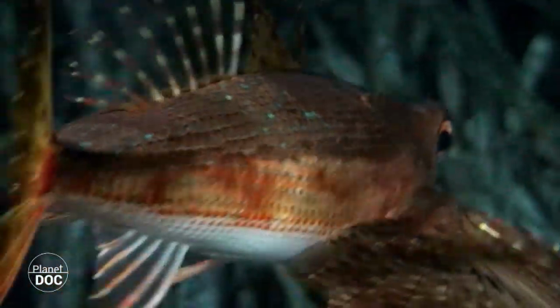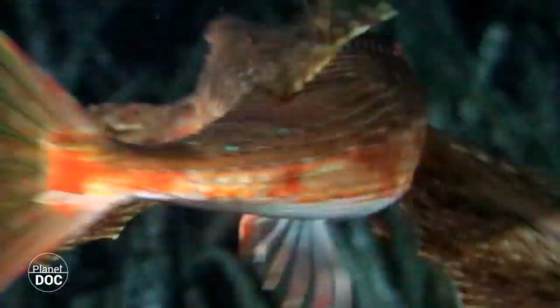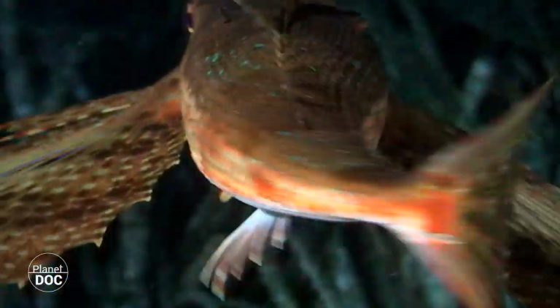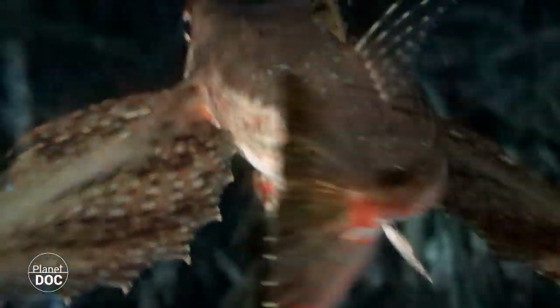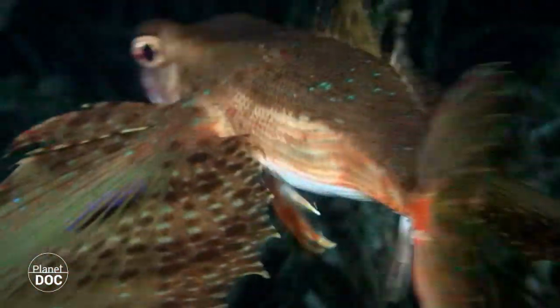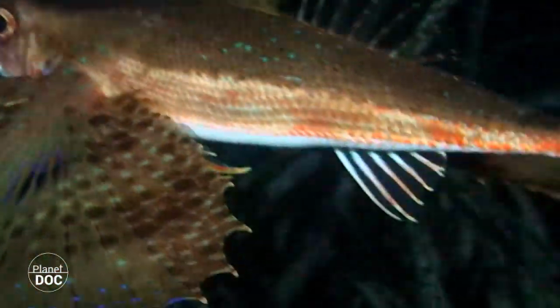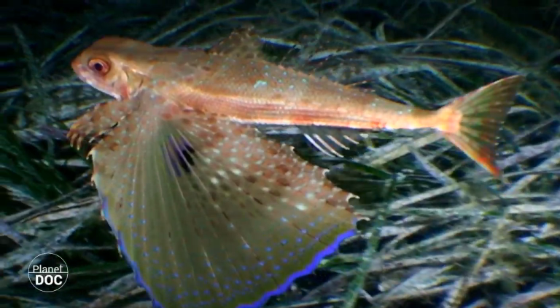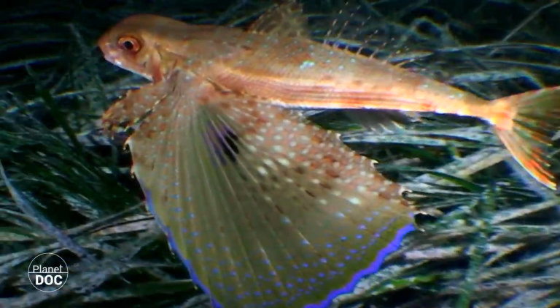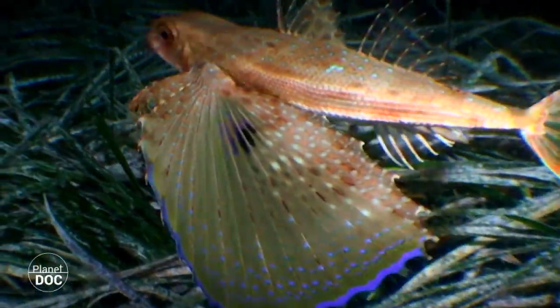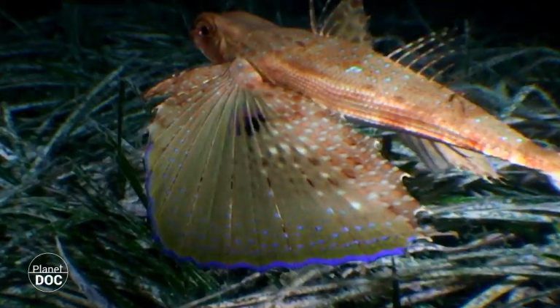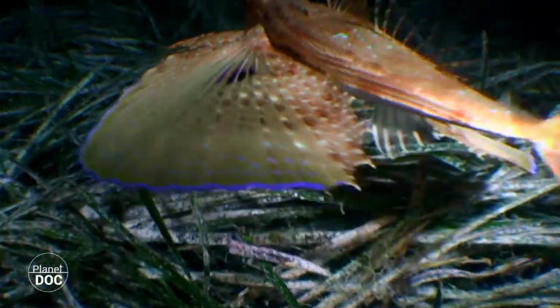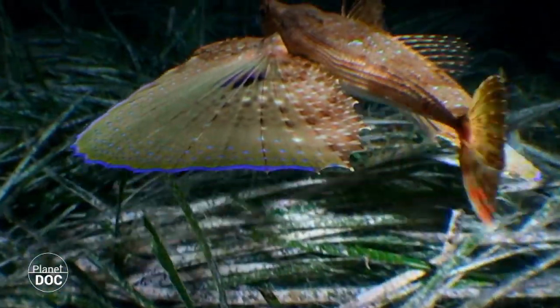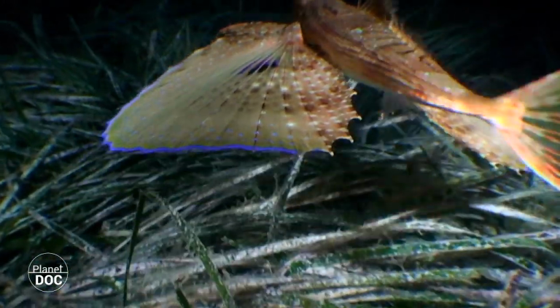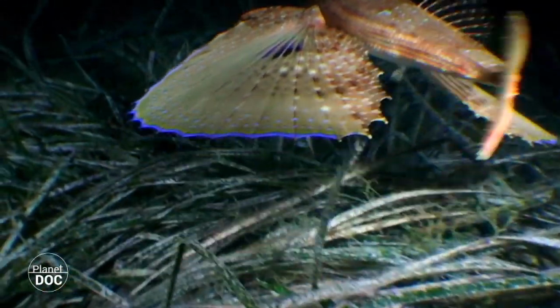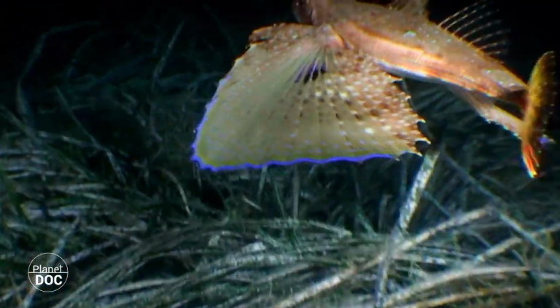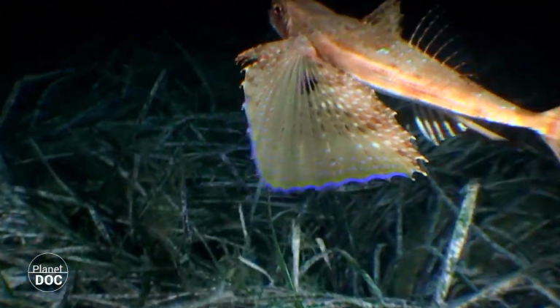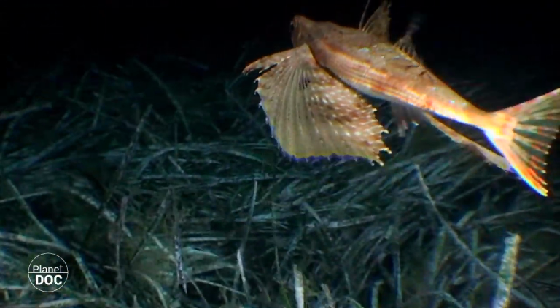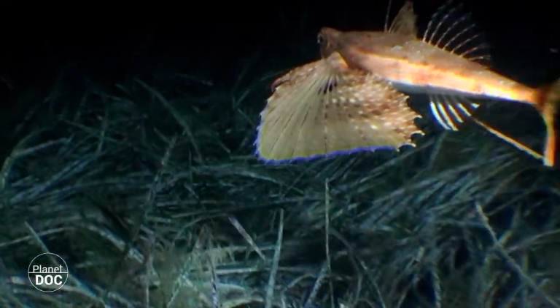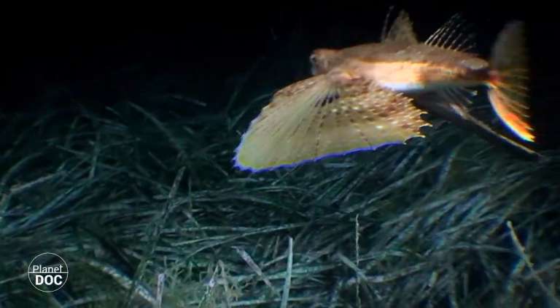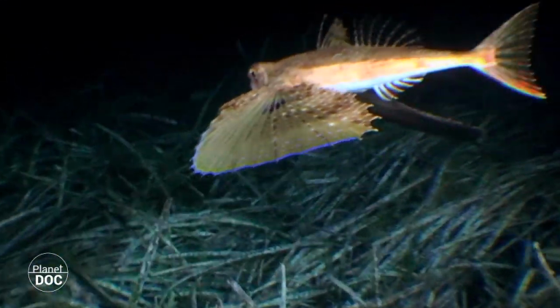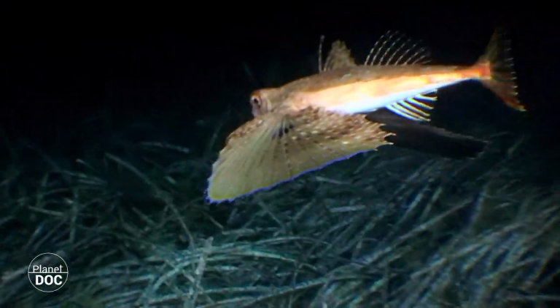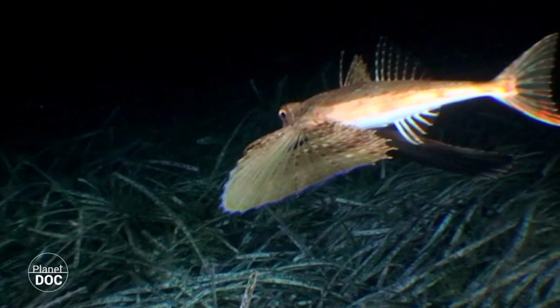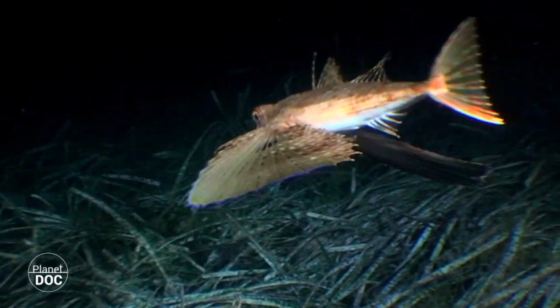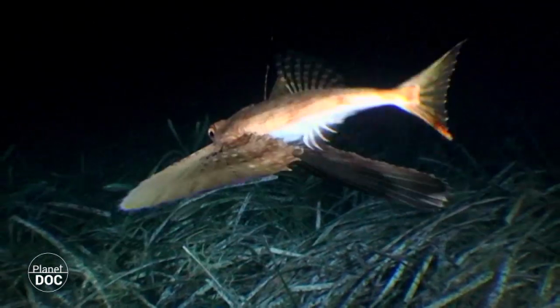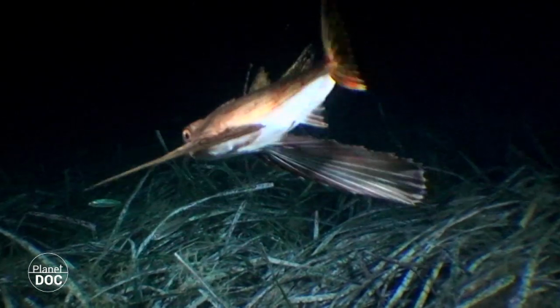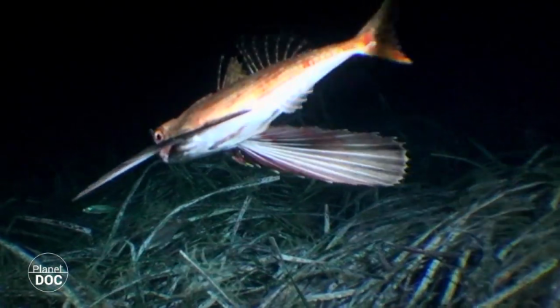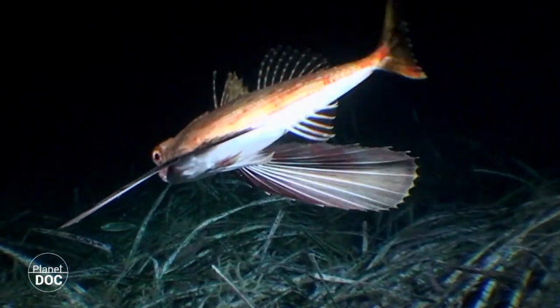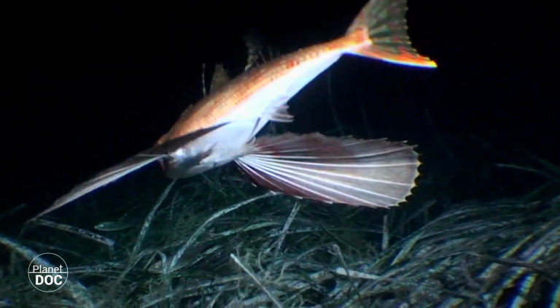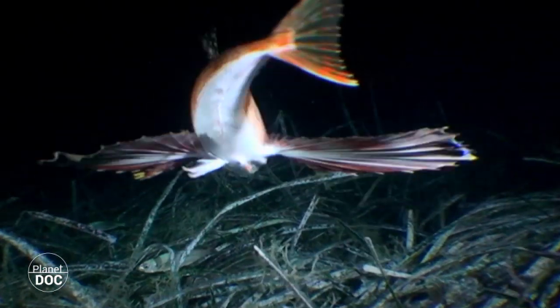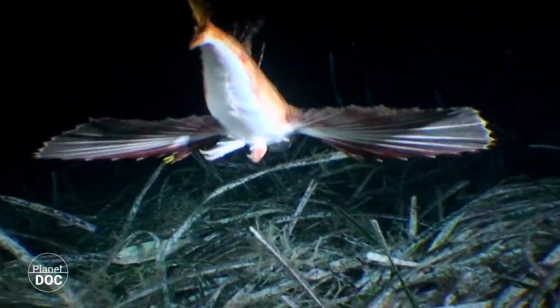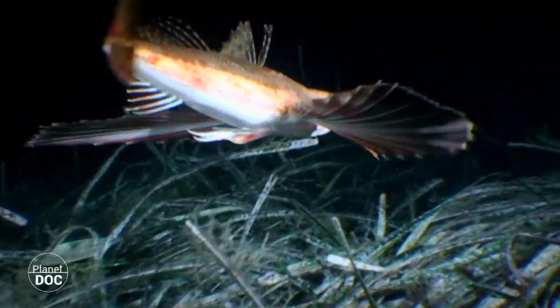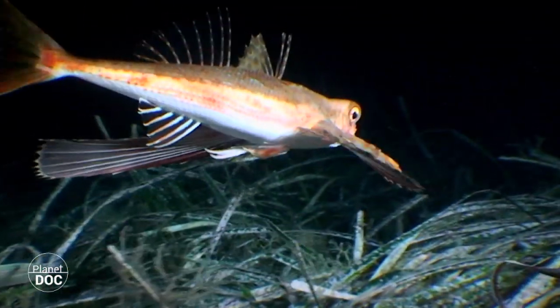Flying gurnards are also widely distributed throughout almost all the warm seas in the world. But like many other species of little commercial value, little is known of them apart from what can be observed when they are captured, generally by trawling.